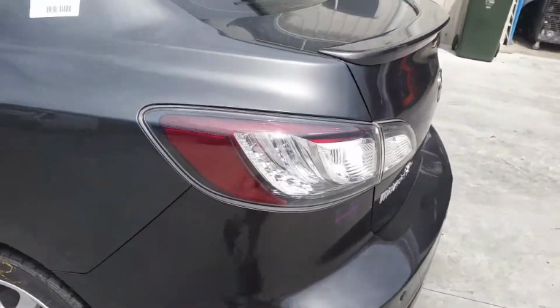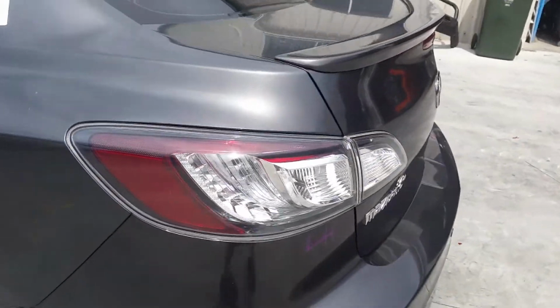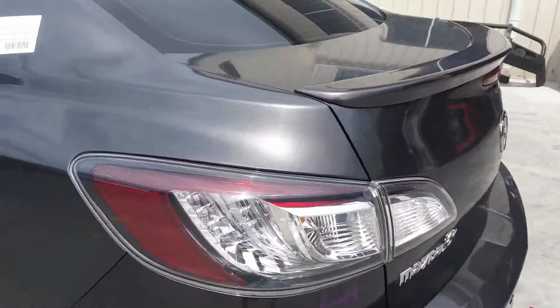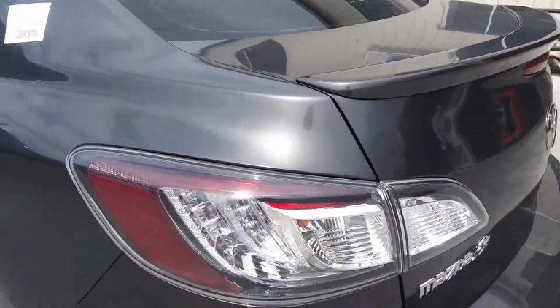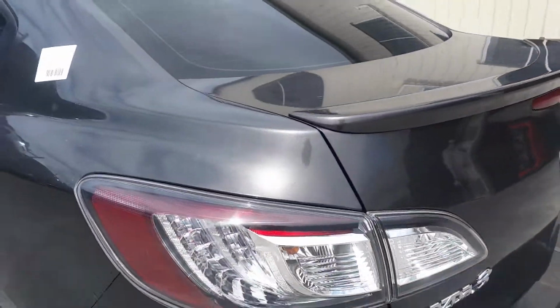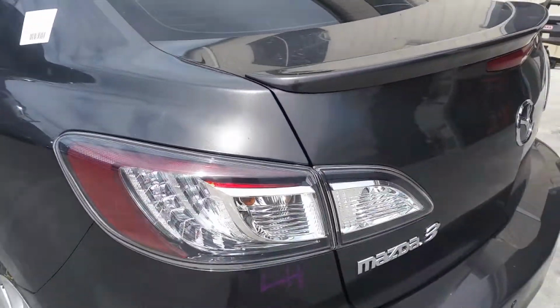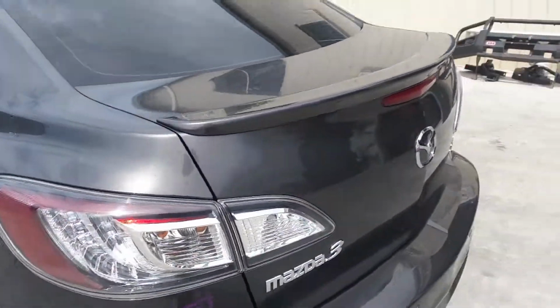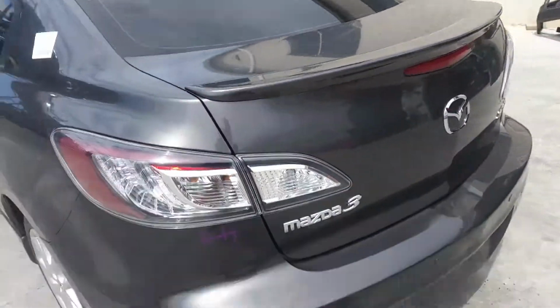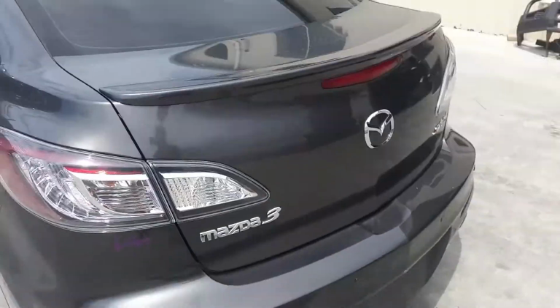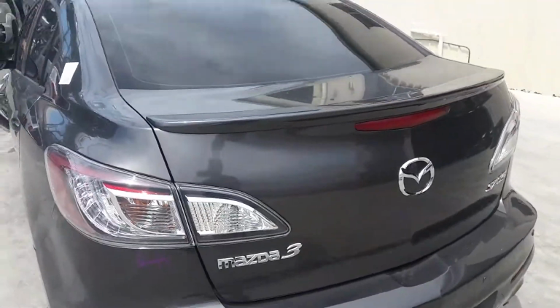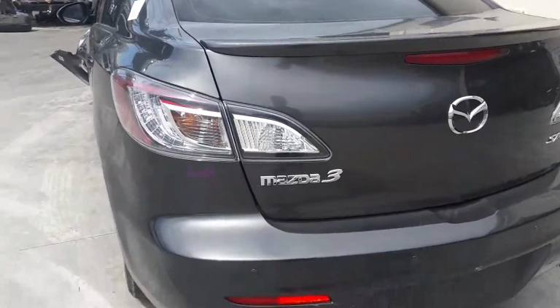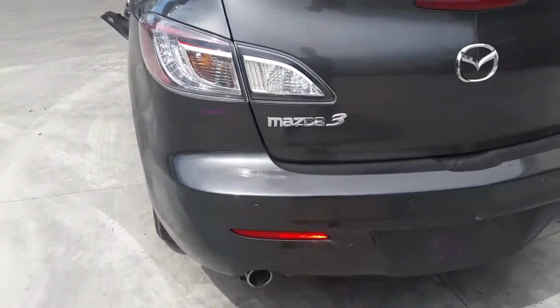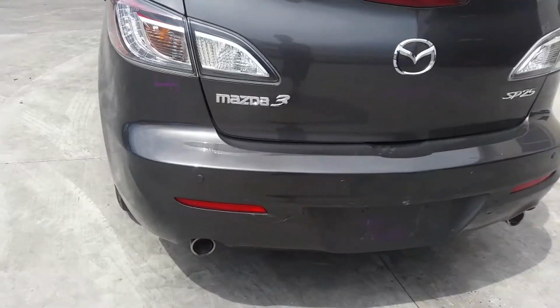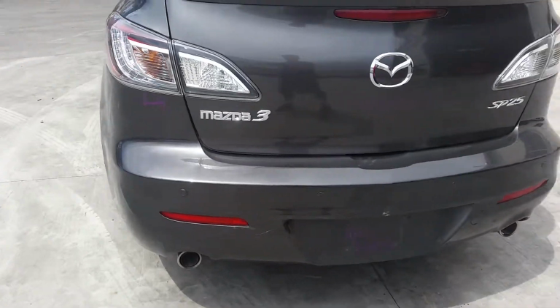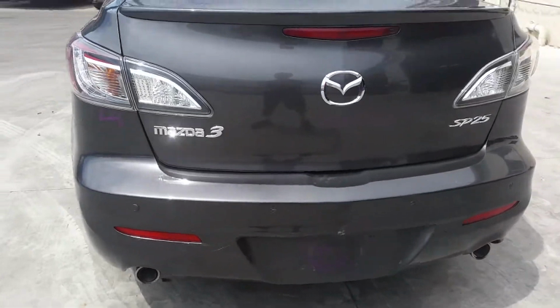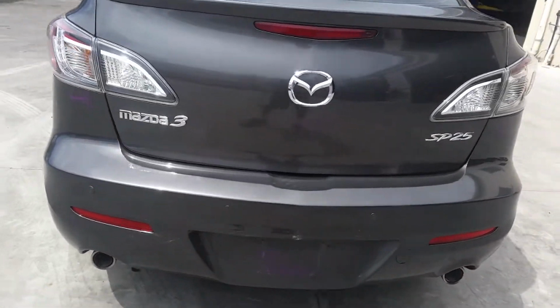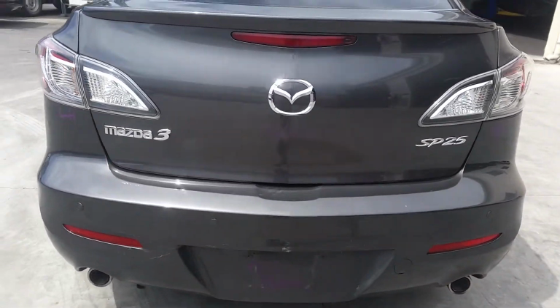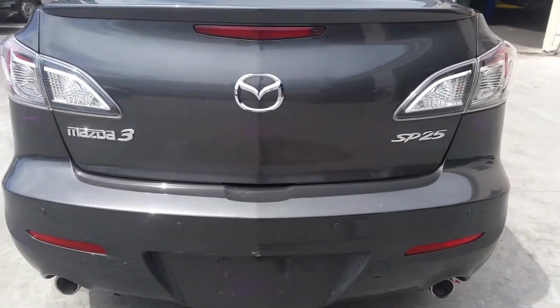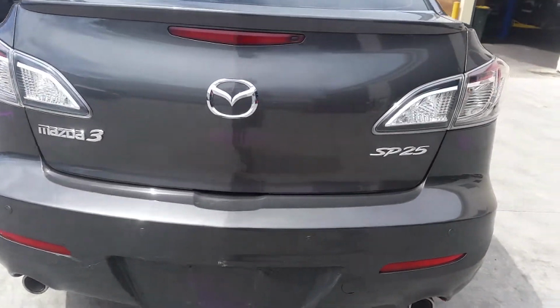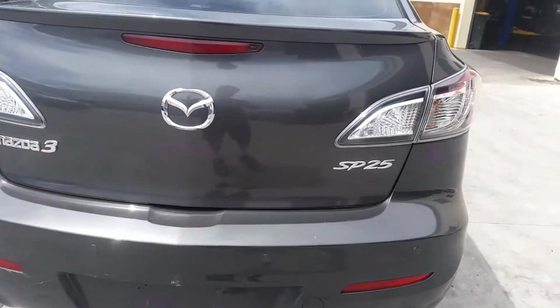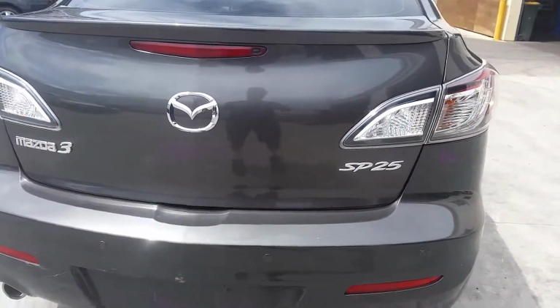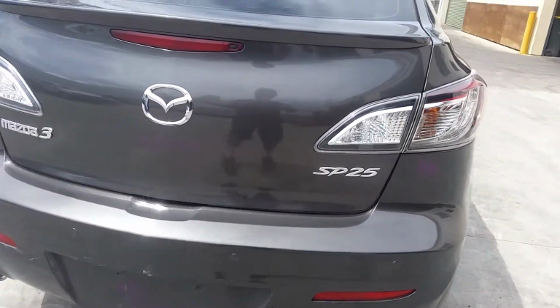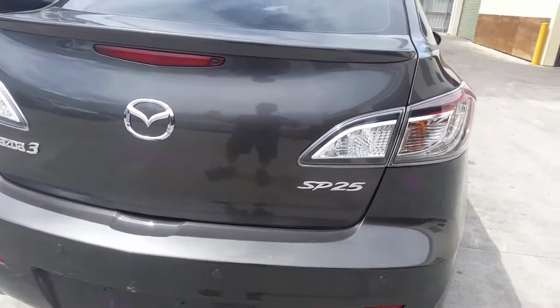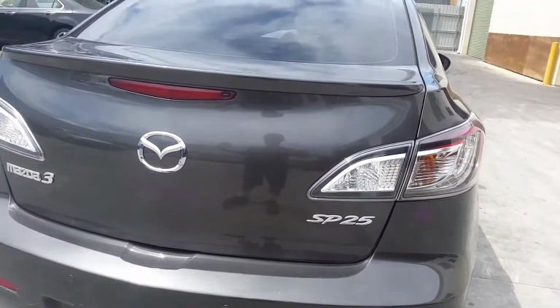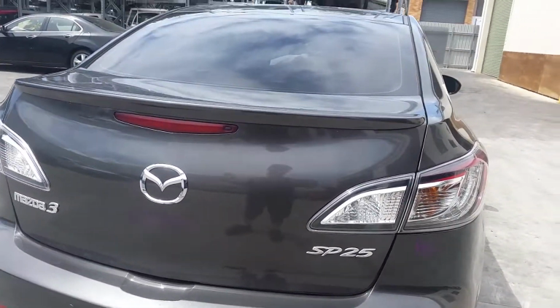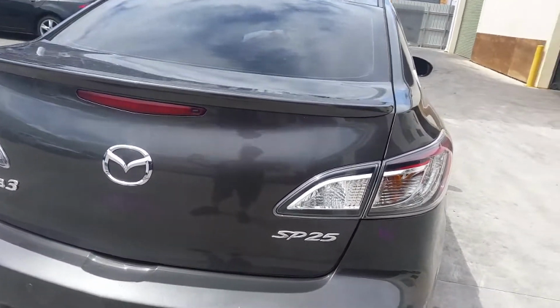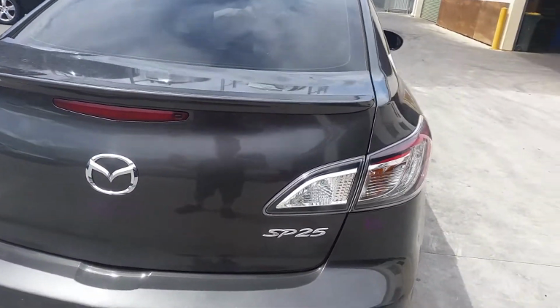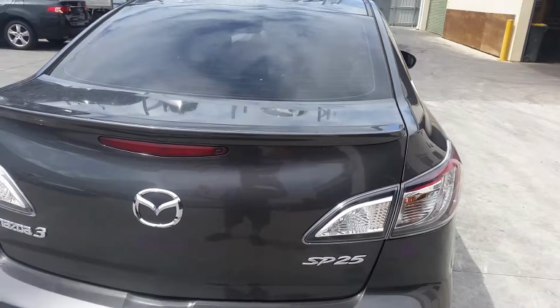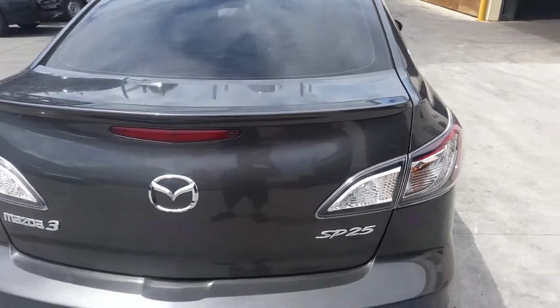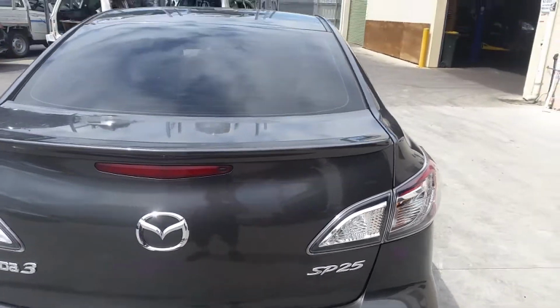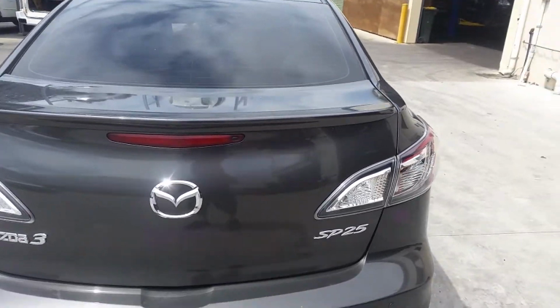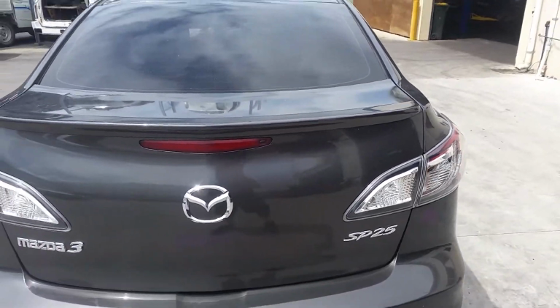Left LED taillight, SP25 type. It has a tidy rear park sensor and SP25 rear bumper cover. Boot lid appears to have no damage.